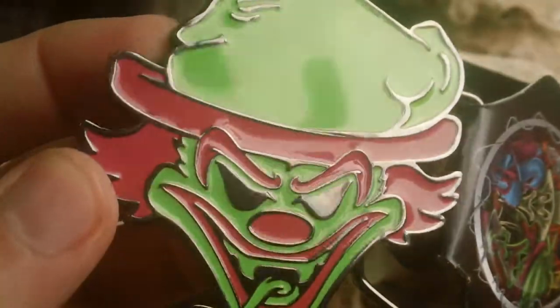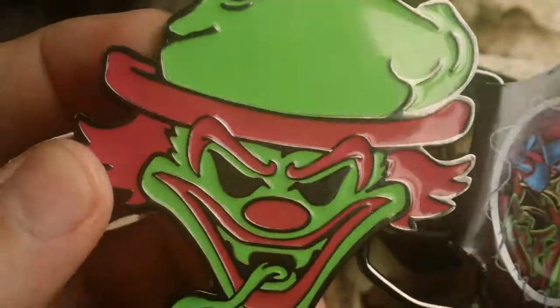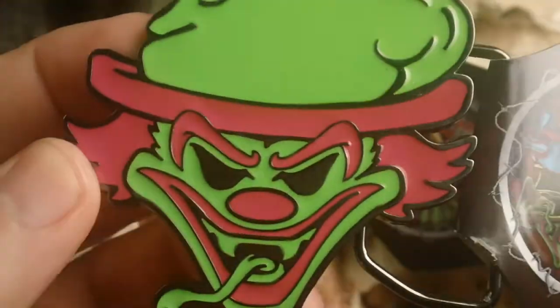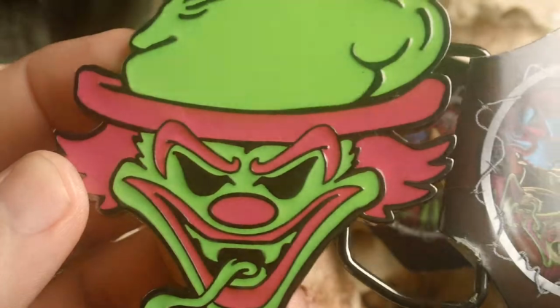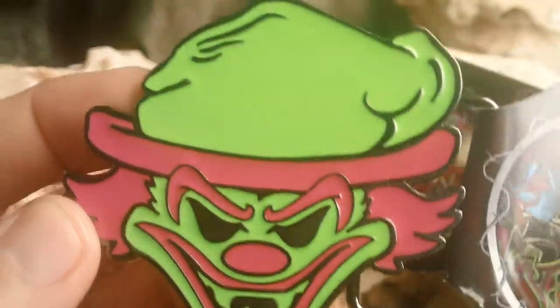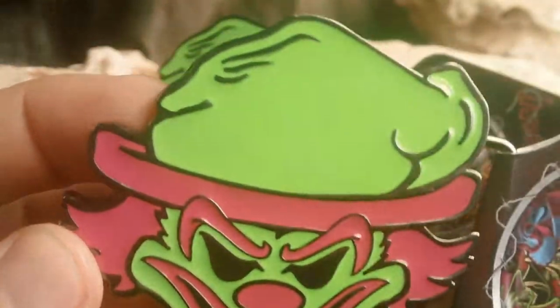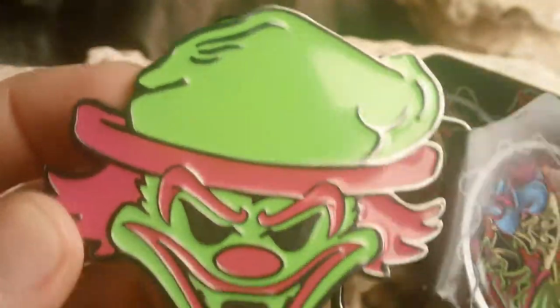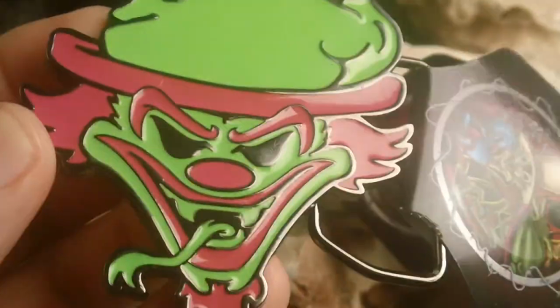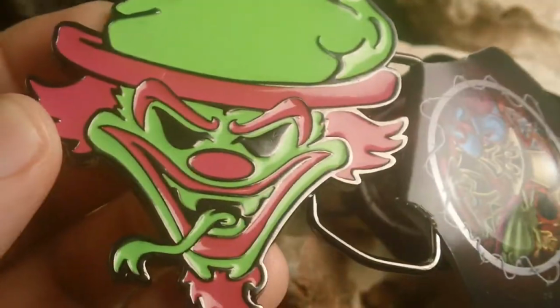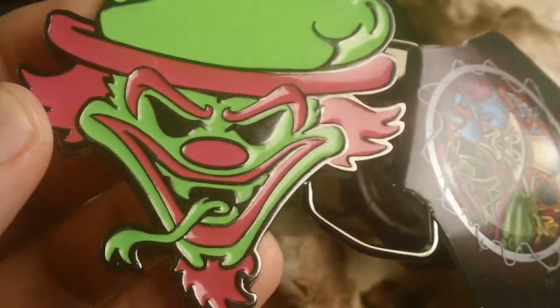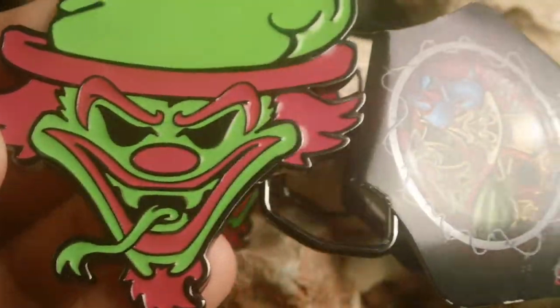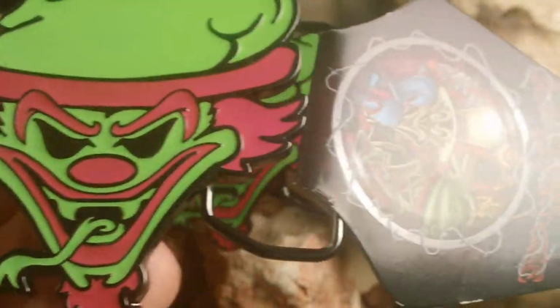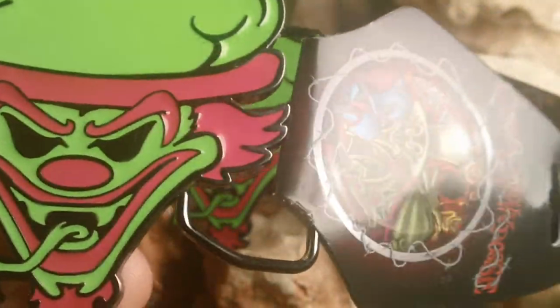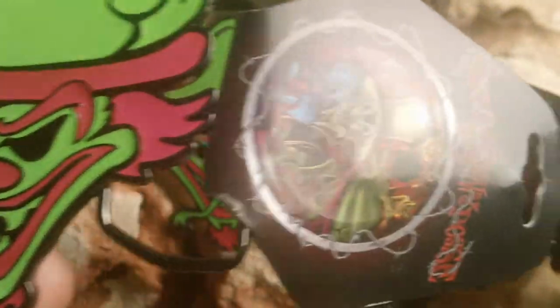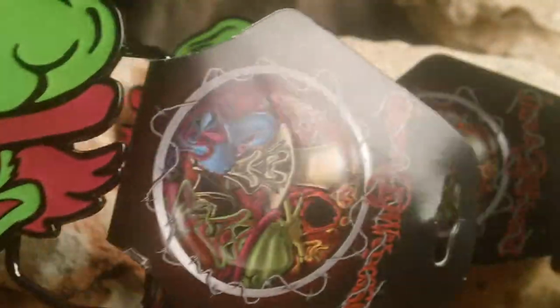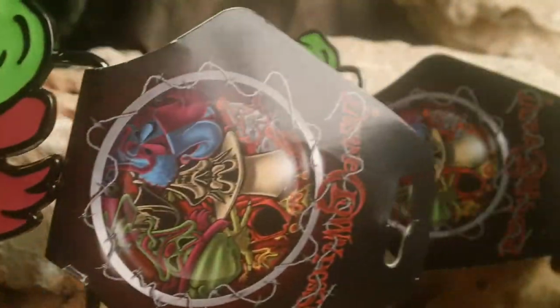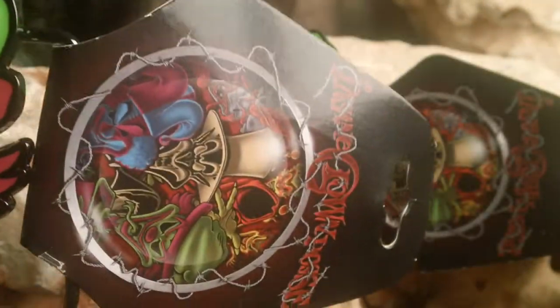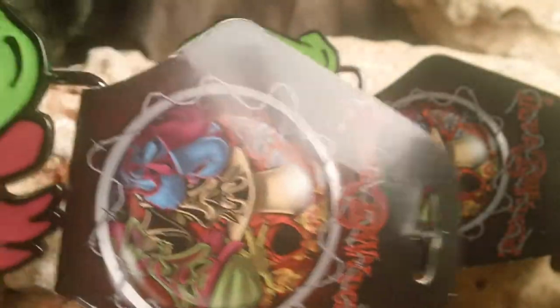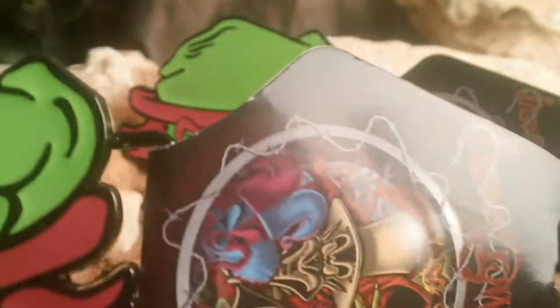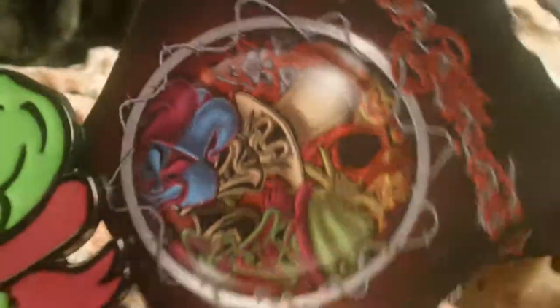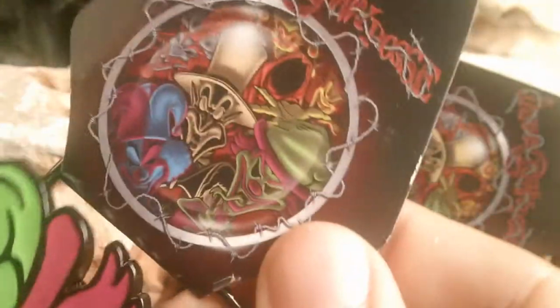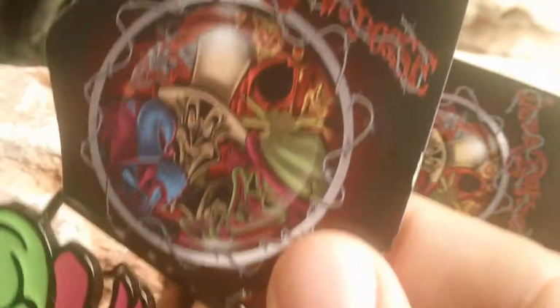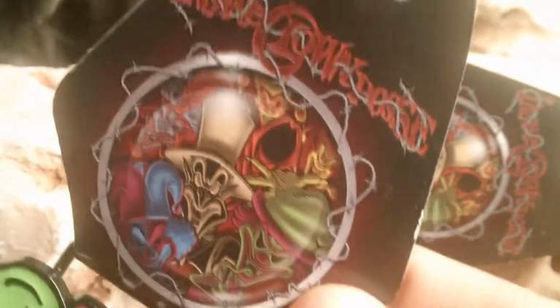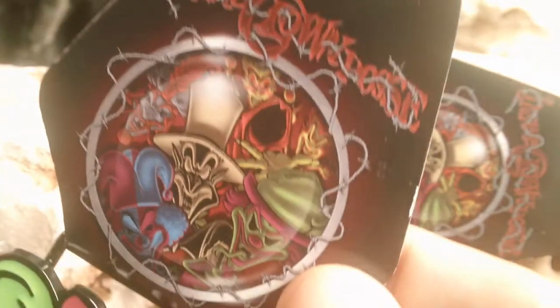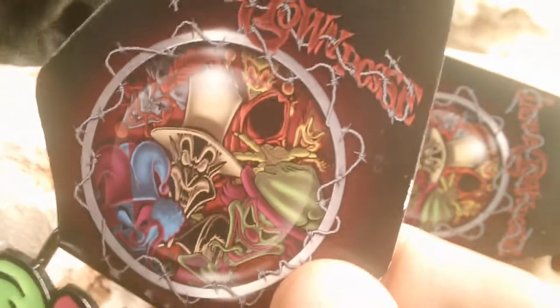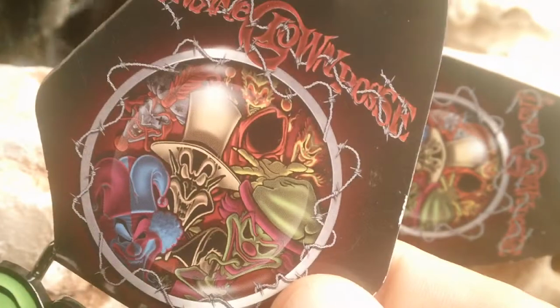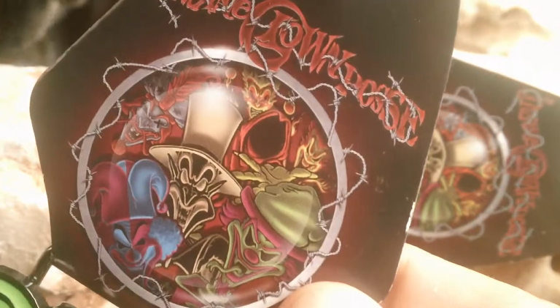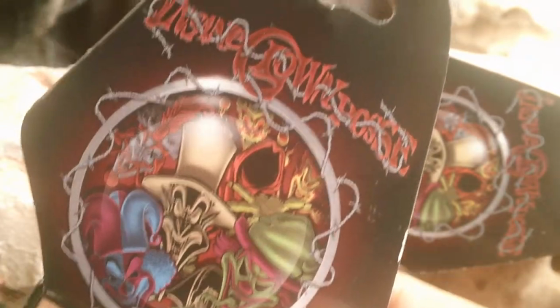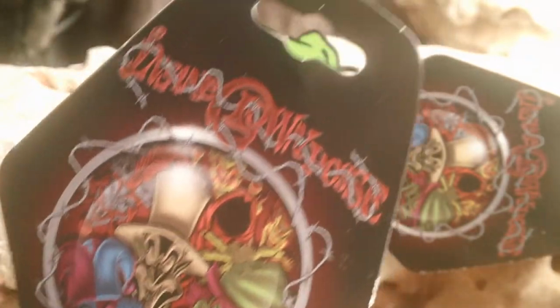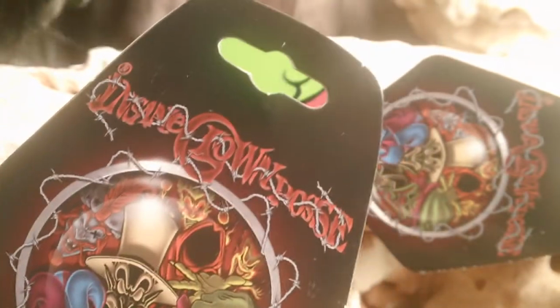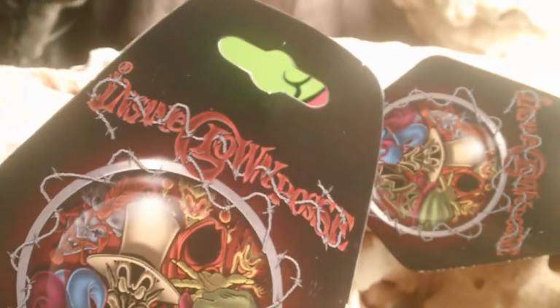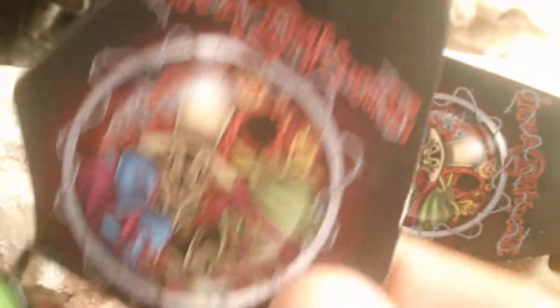Insane Clown Posse belt buckle — and there's the image on there.